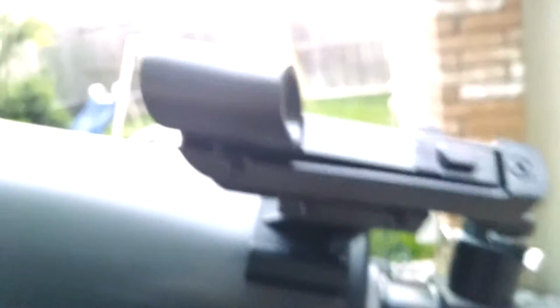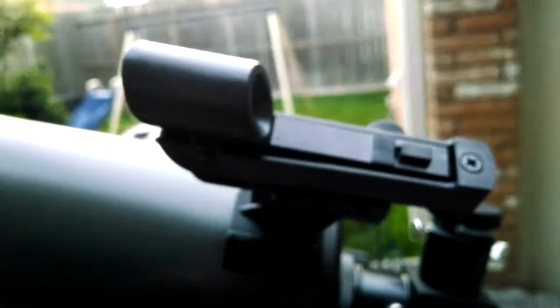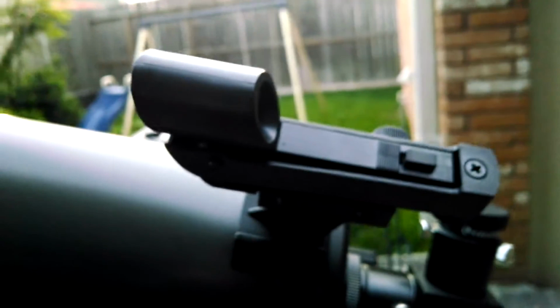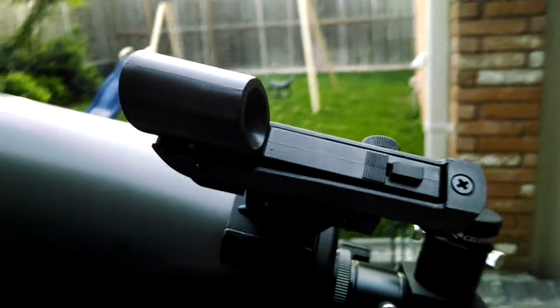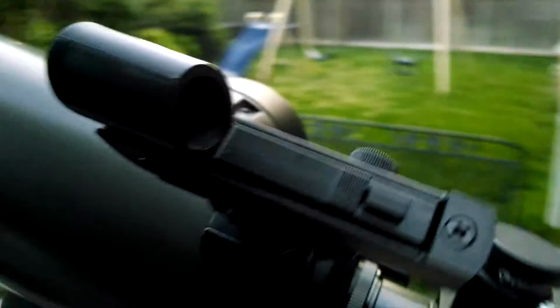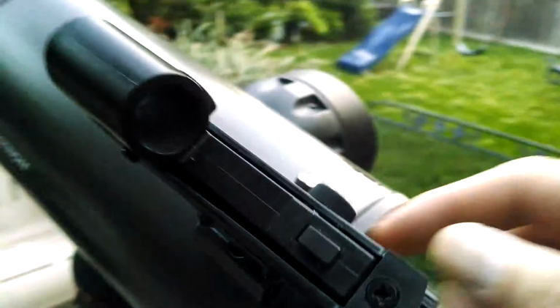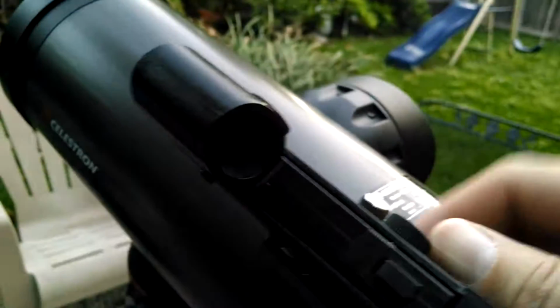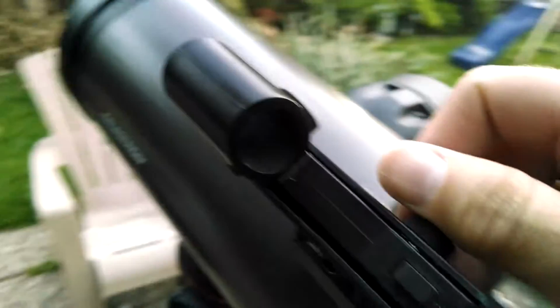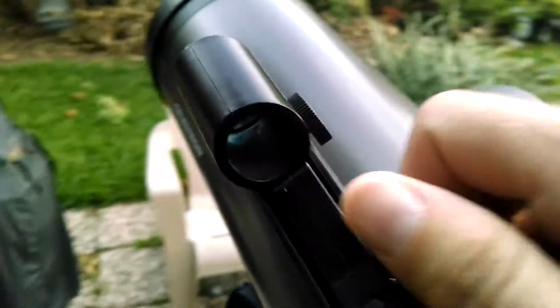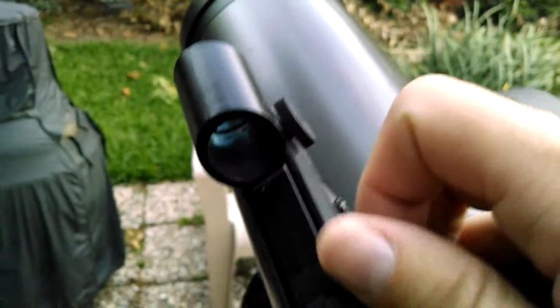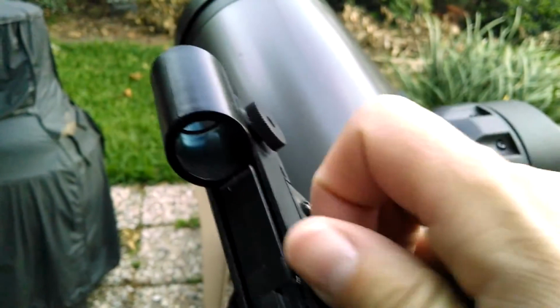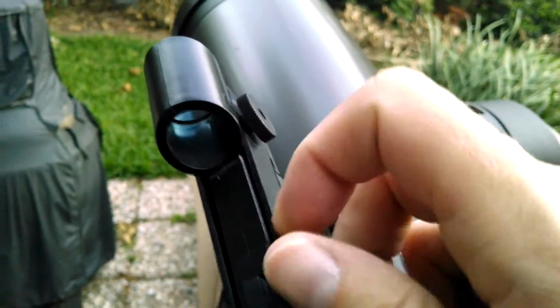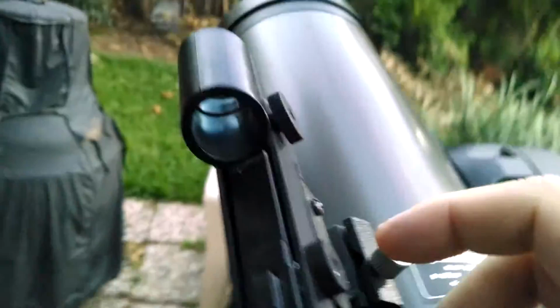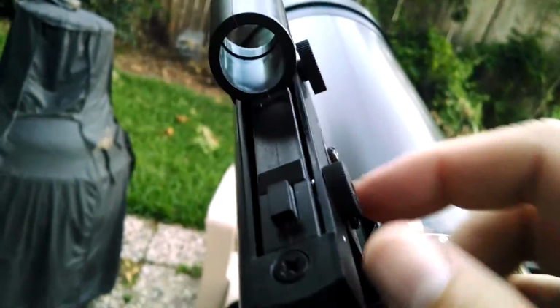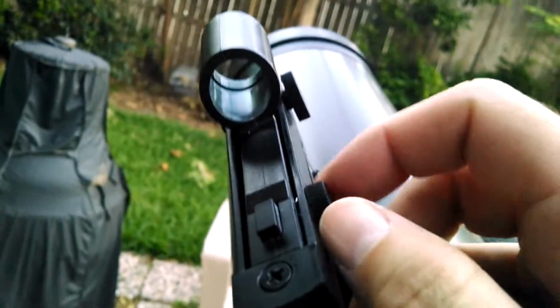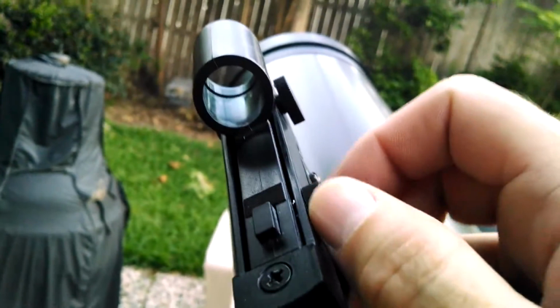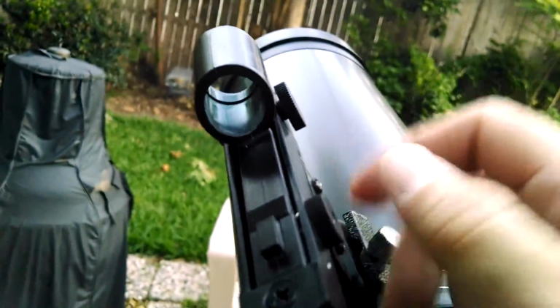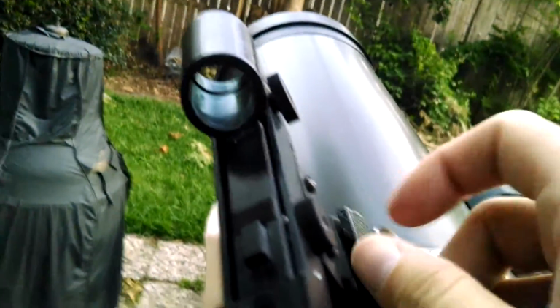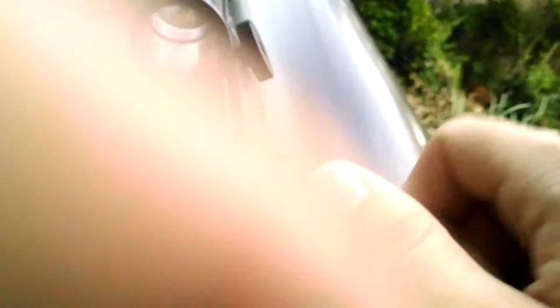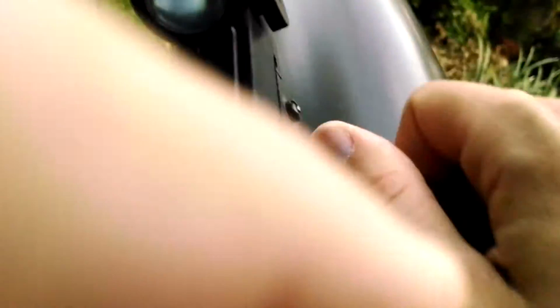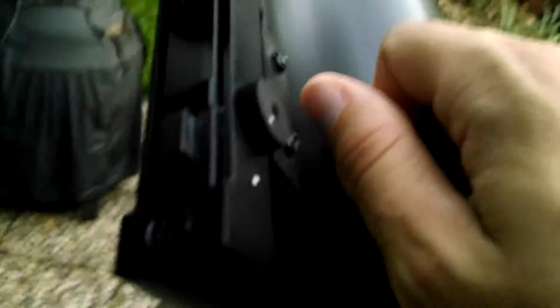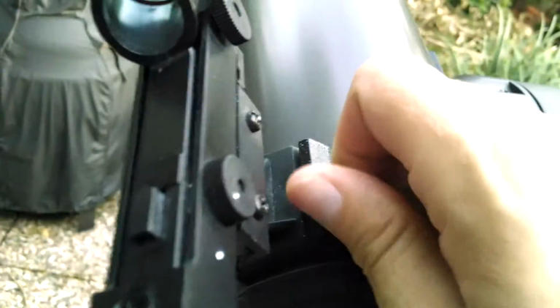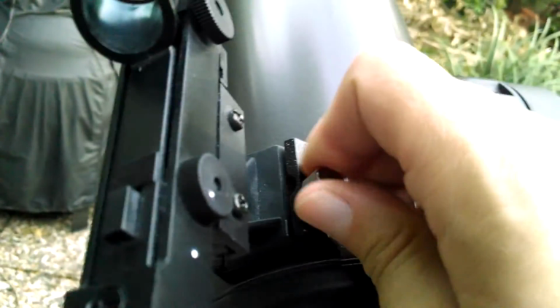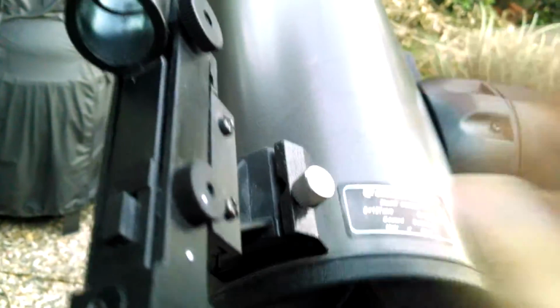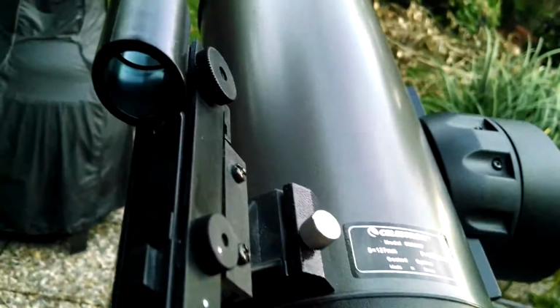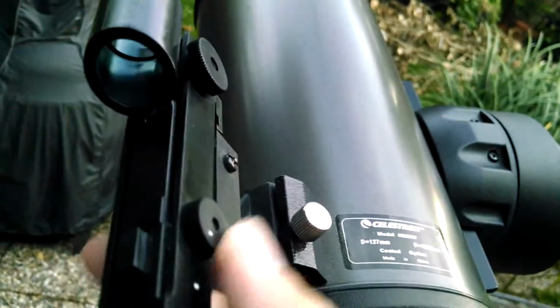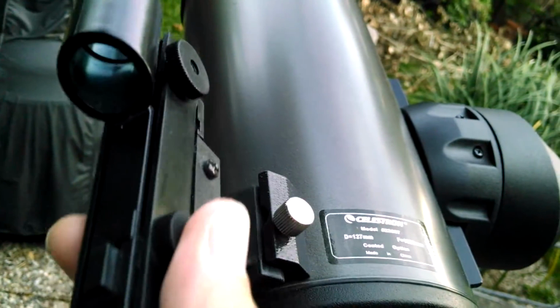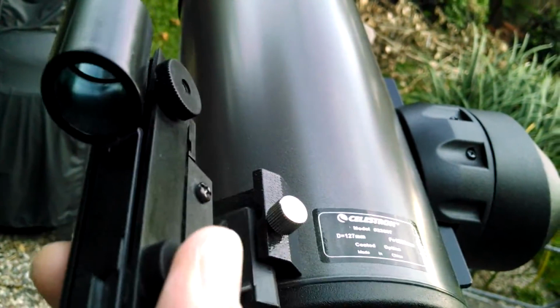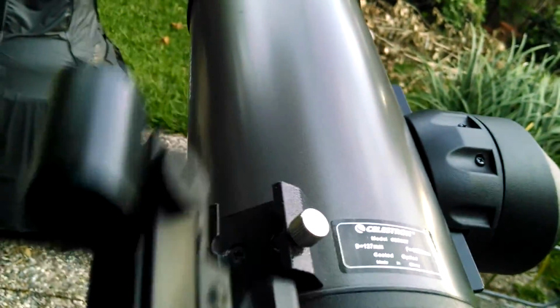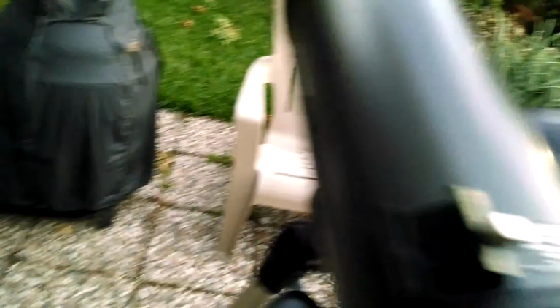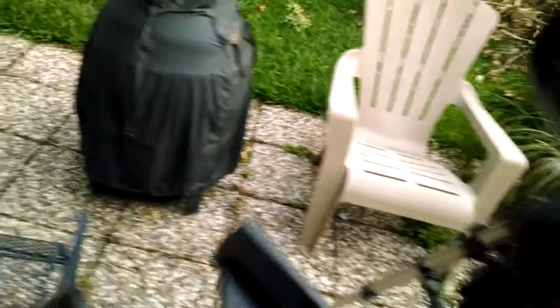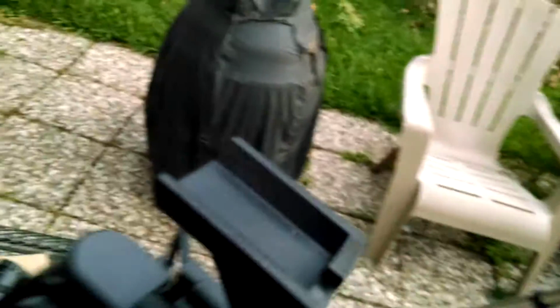The finder scope that it comes with is just a really basic model and it doesn't work anymore. The light doesn't come on, so that's the reason why I wanted to upgrade it. I replaced the batteries and everything — it just doesn't work.